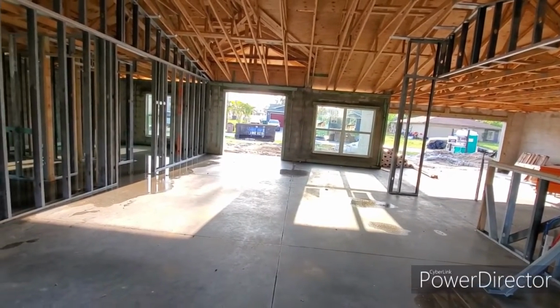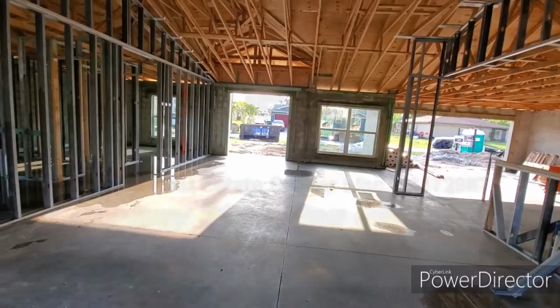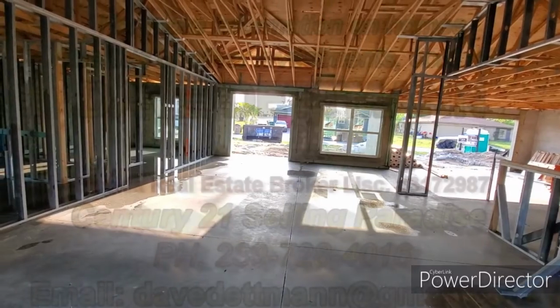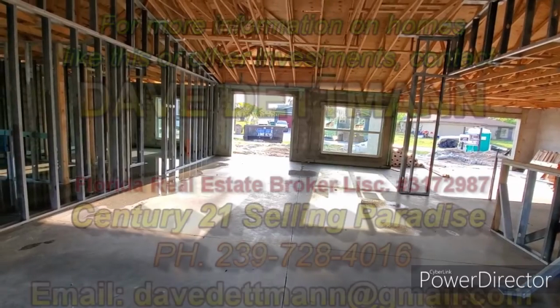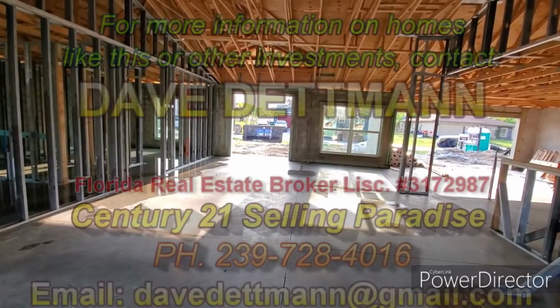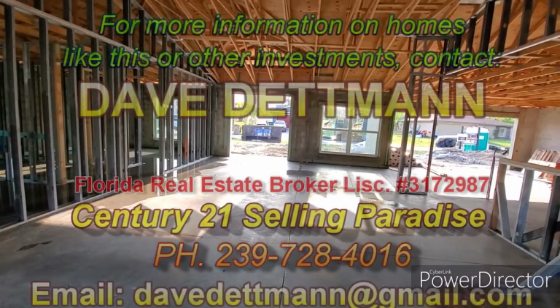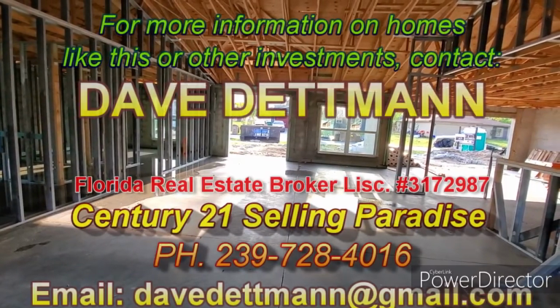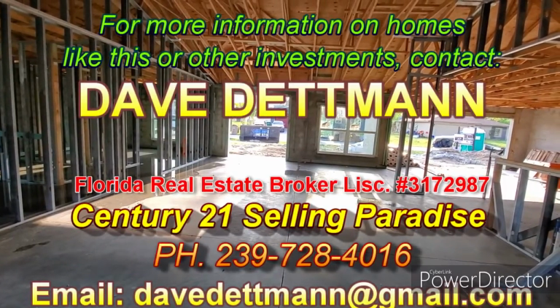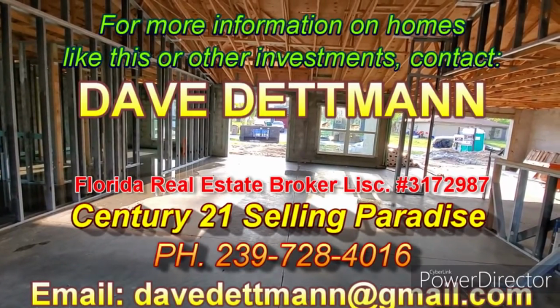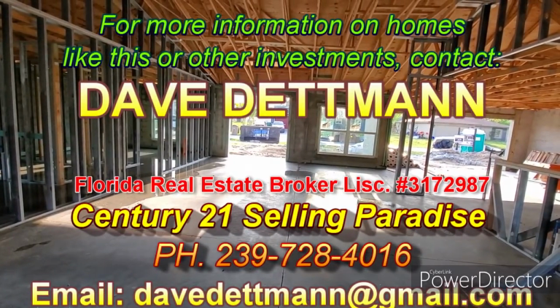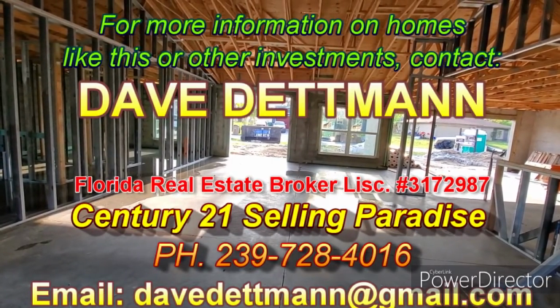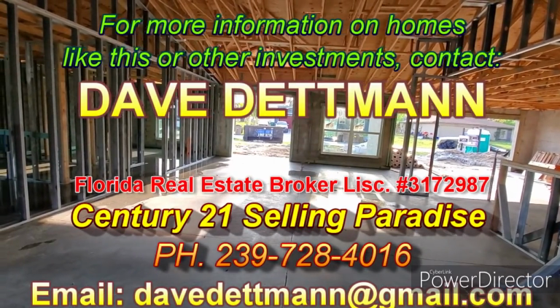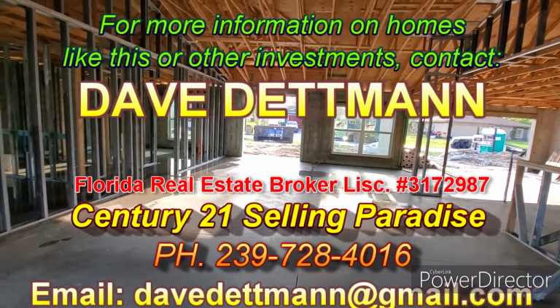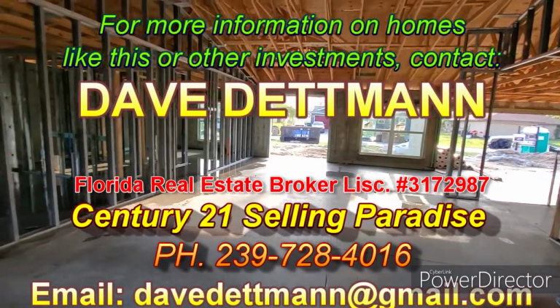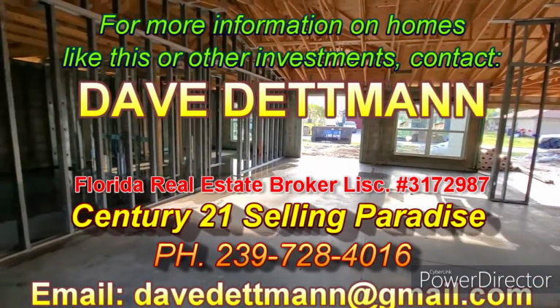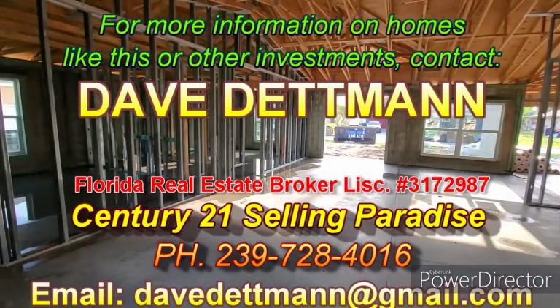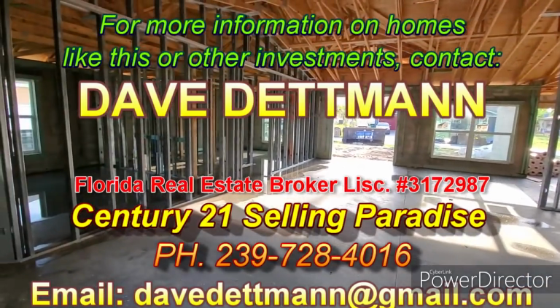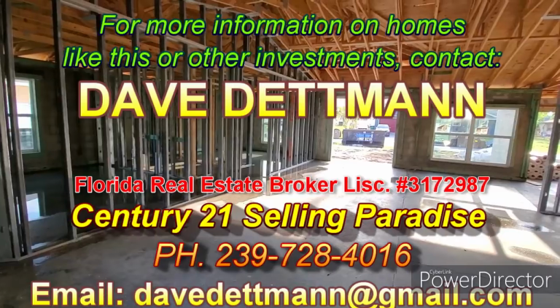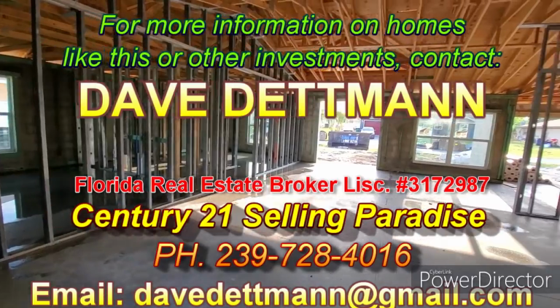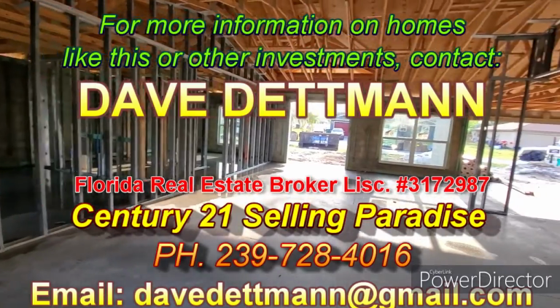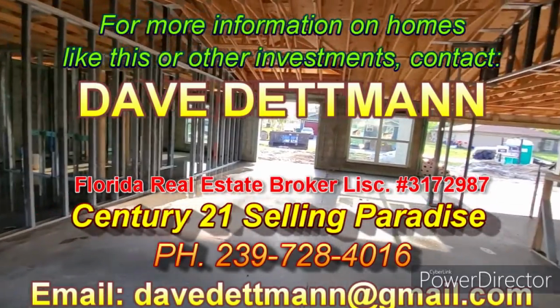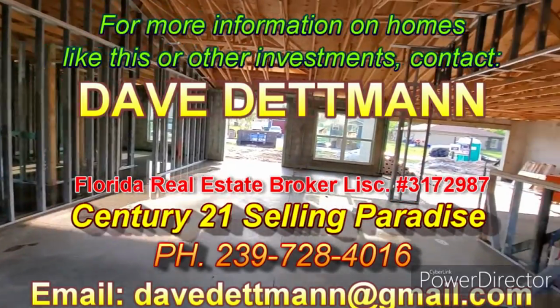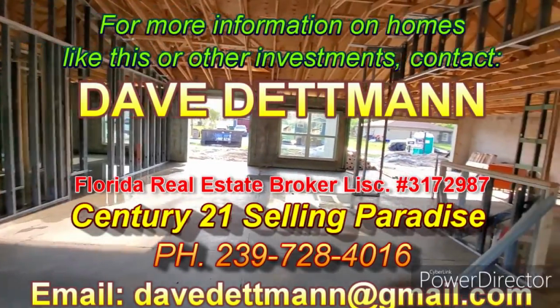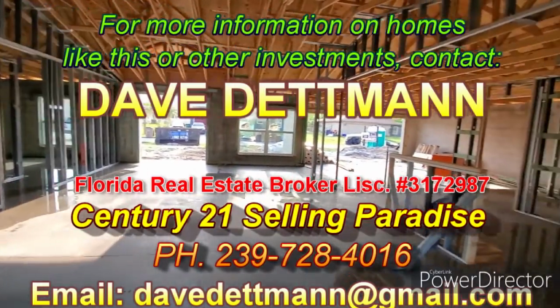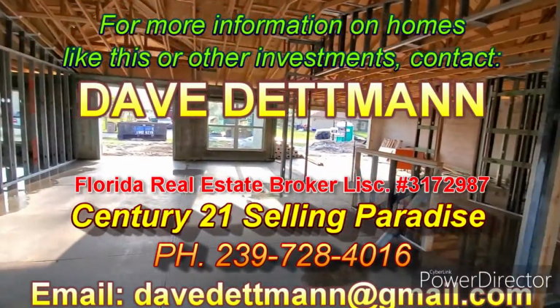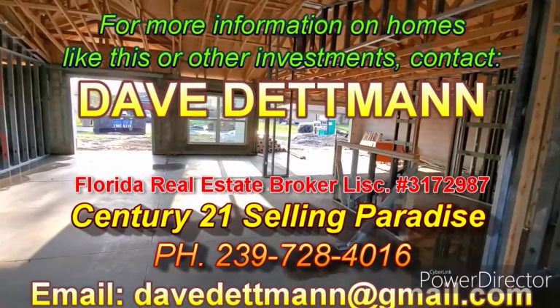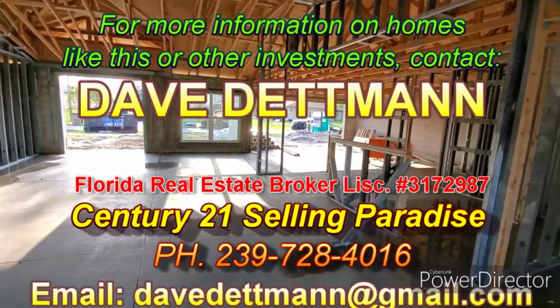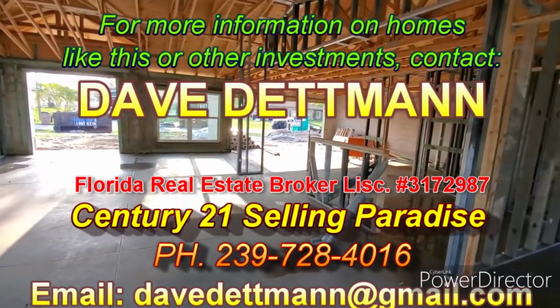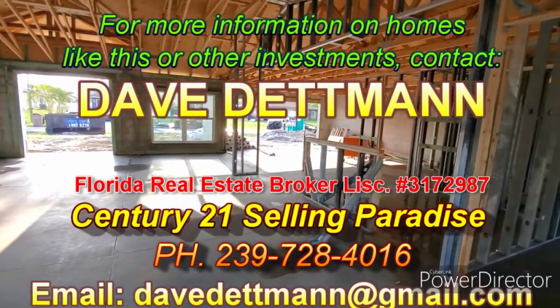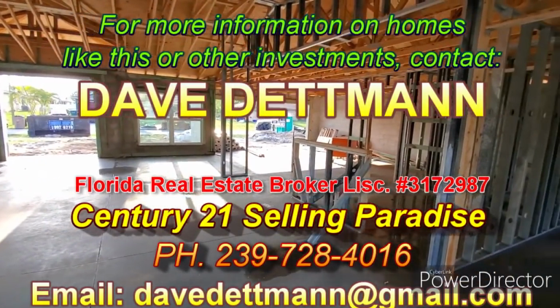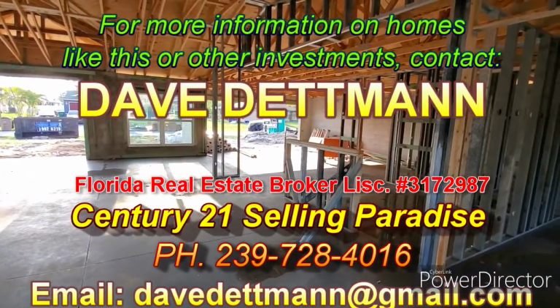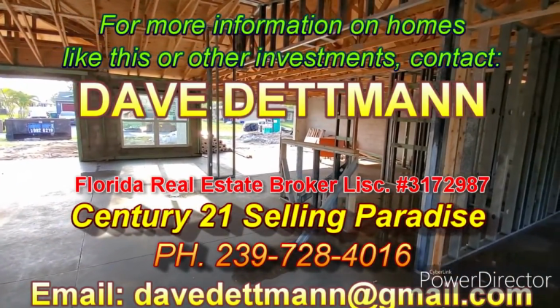That's it for me. My name is Dave Detman of Century 21 Selling Paradise Realty. I'd like to thank you for taking the time to watch this video. Look forward to seeing you in future videos — you take care and have a blessed day. God bless. Bye-bye.